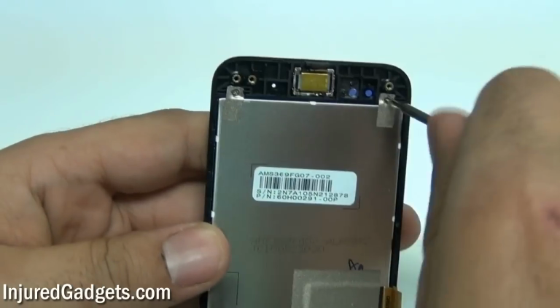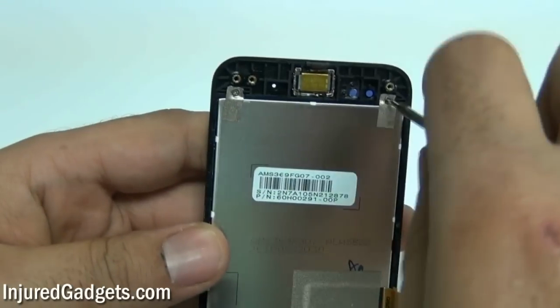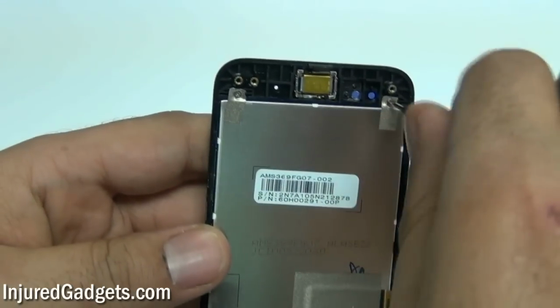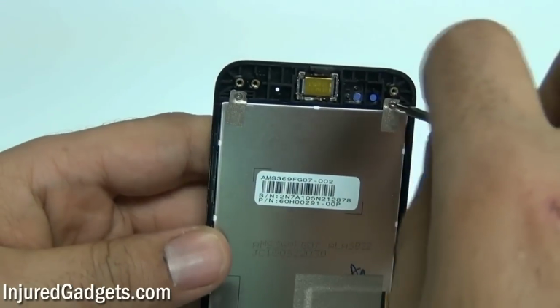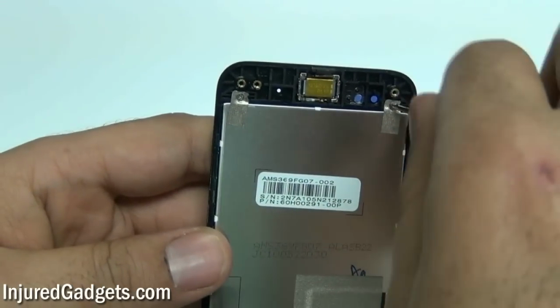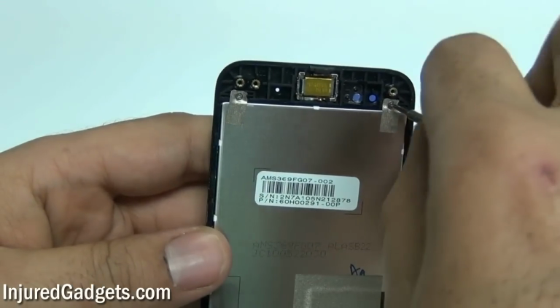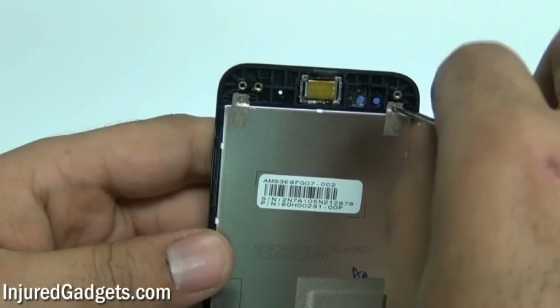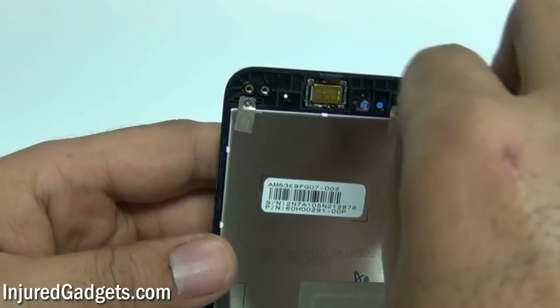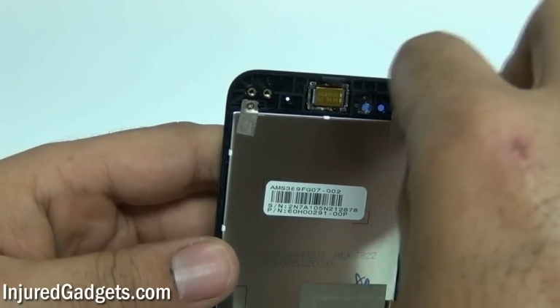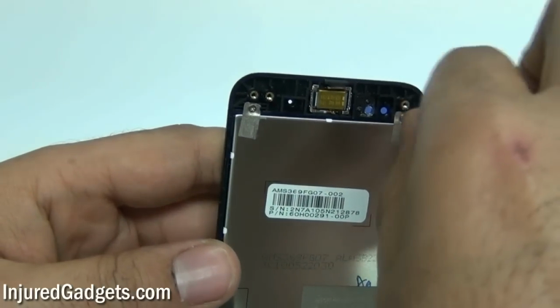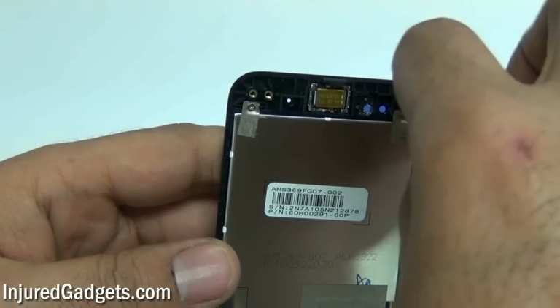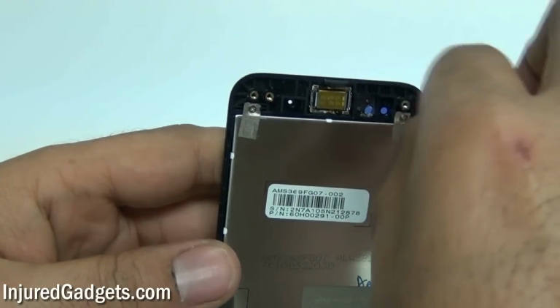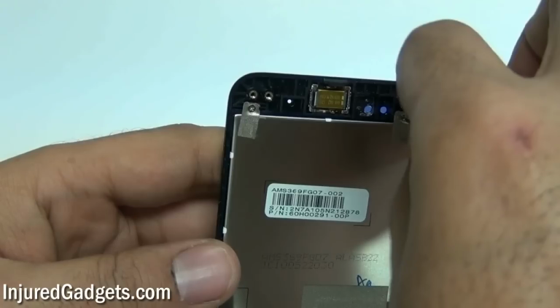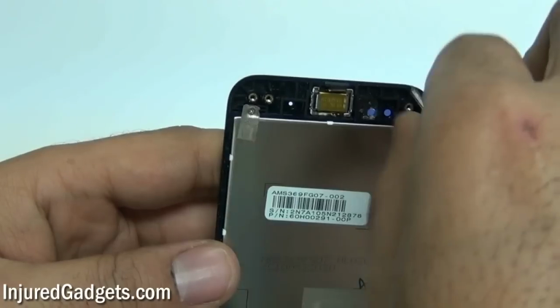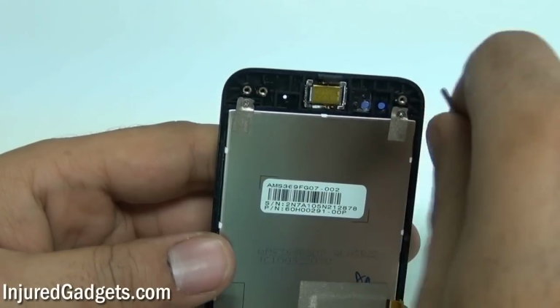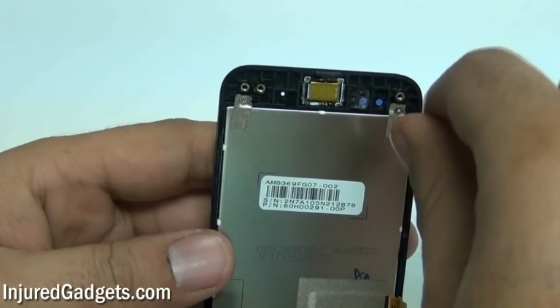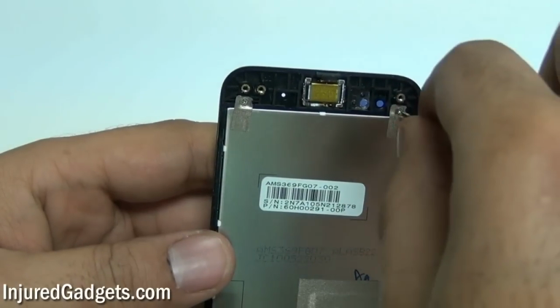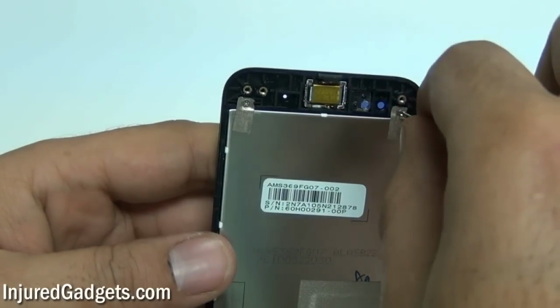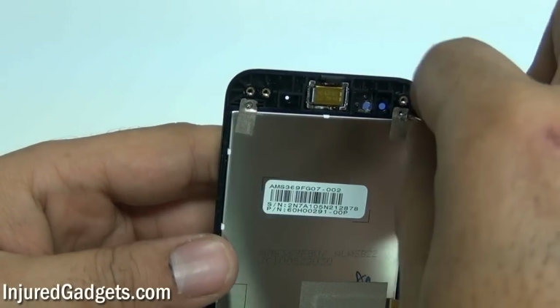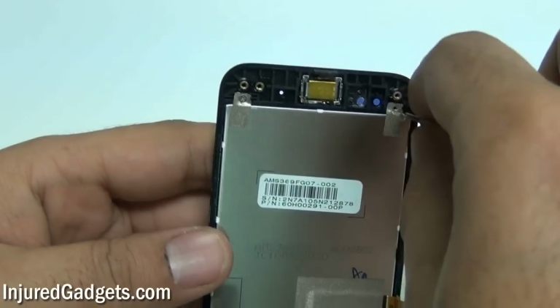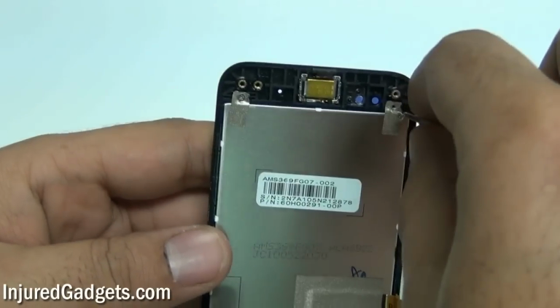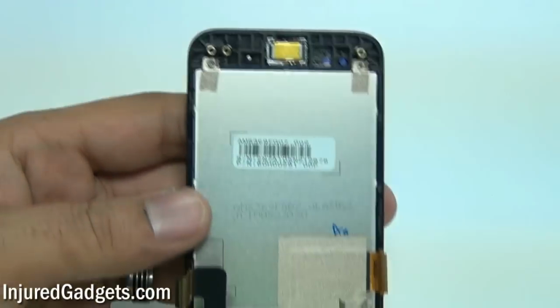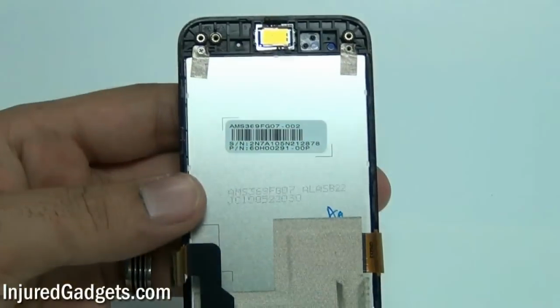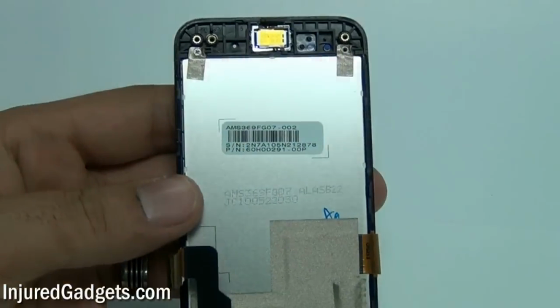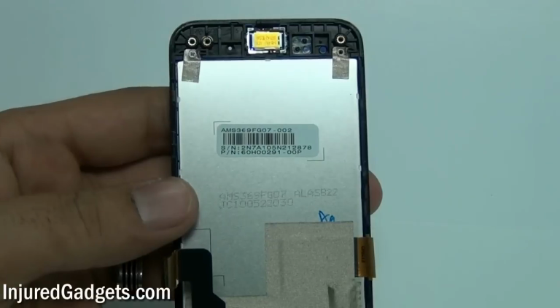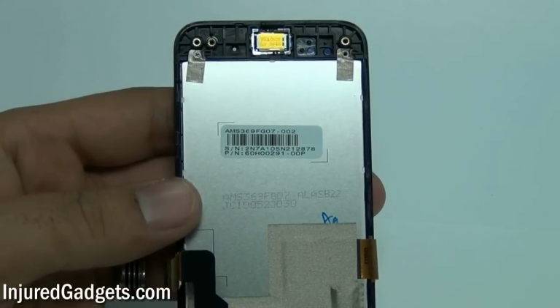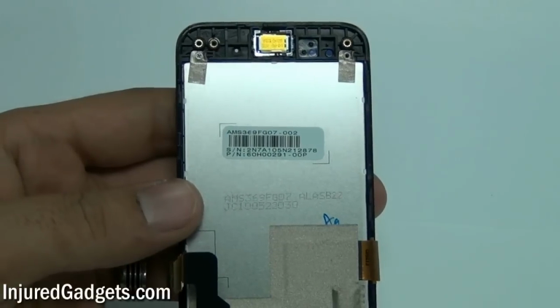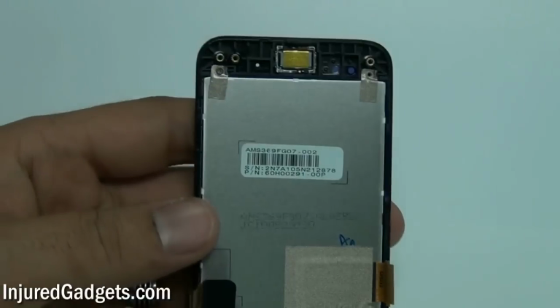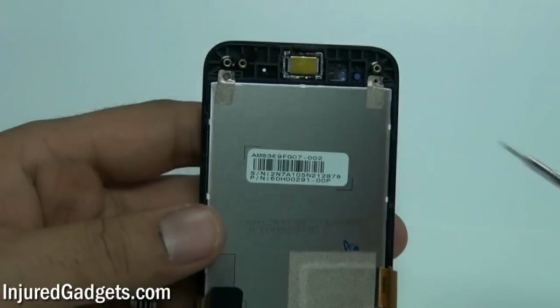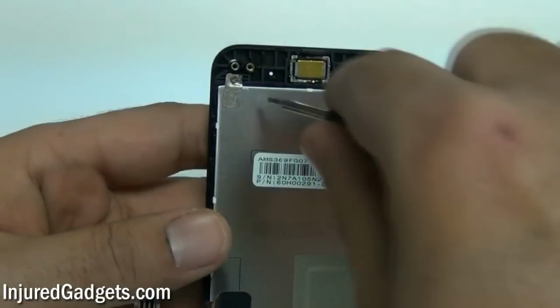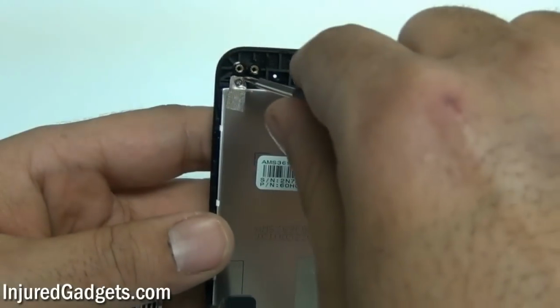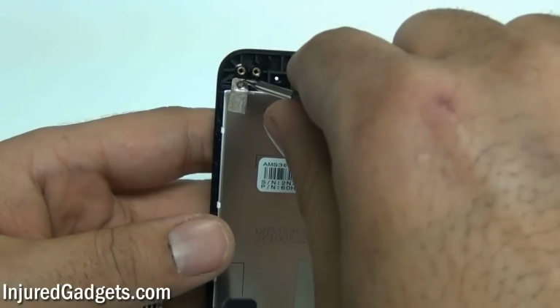Now, you will need to go ahead and remove two double-zero sized Phillips screws on the top of the phone. These secure your LCD in place.